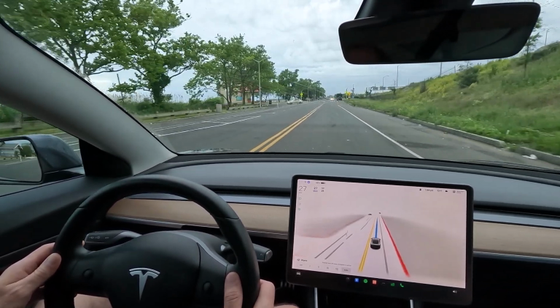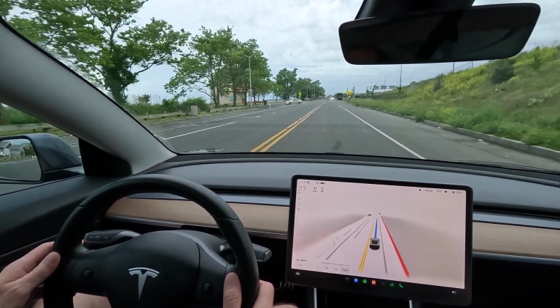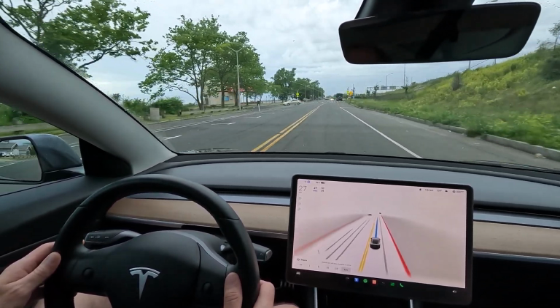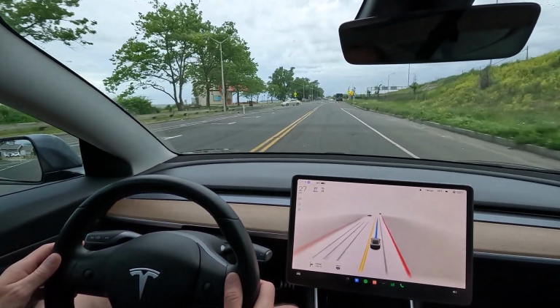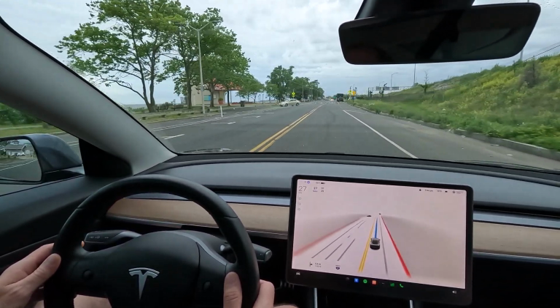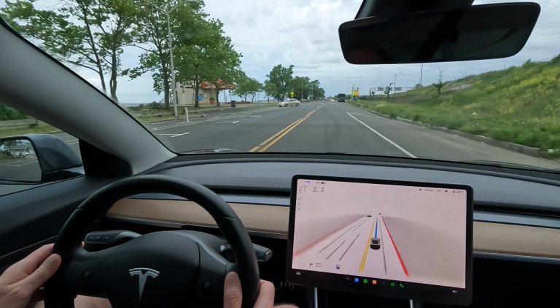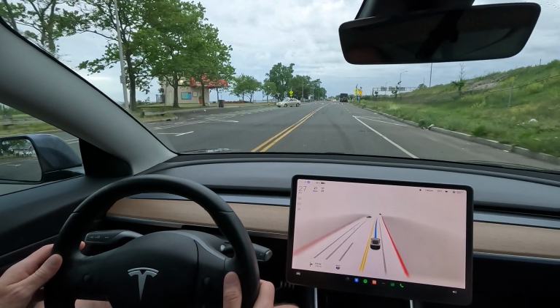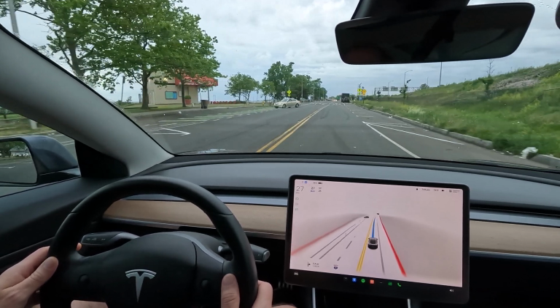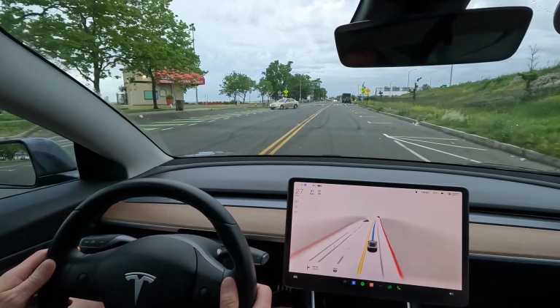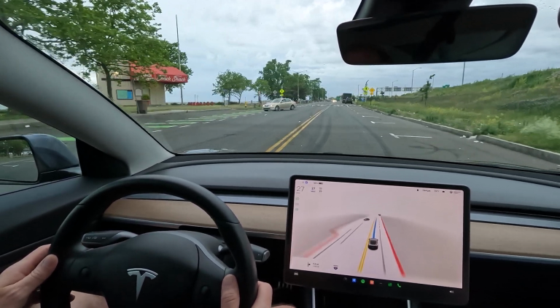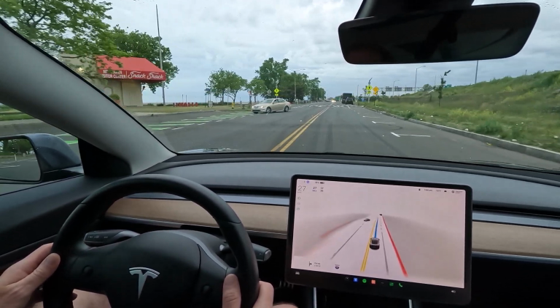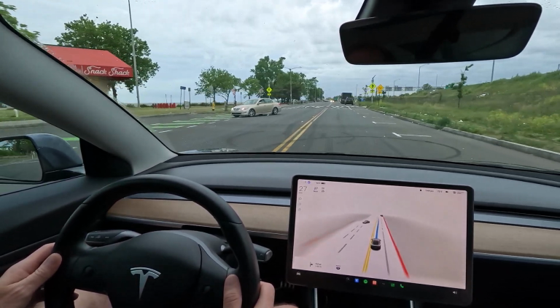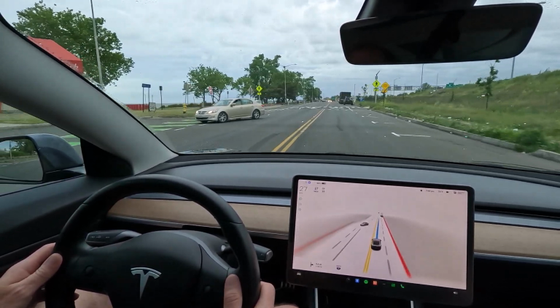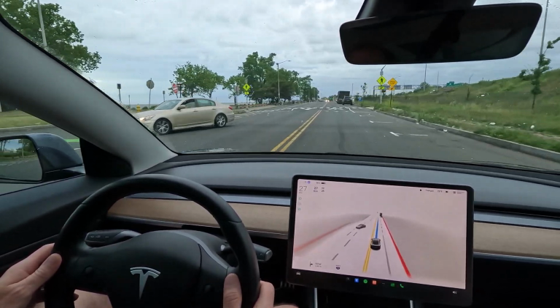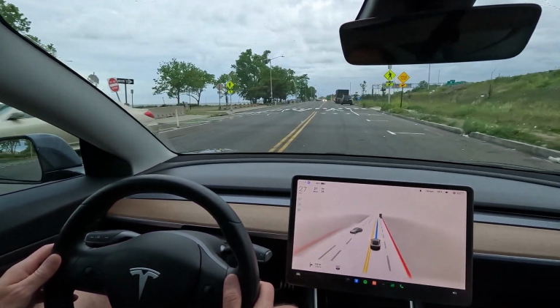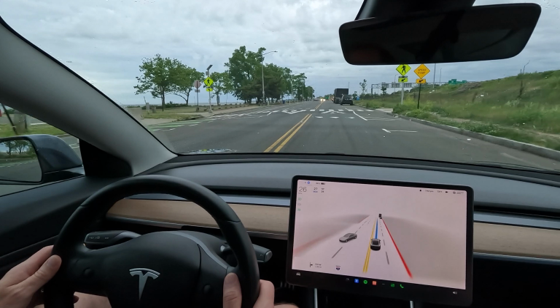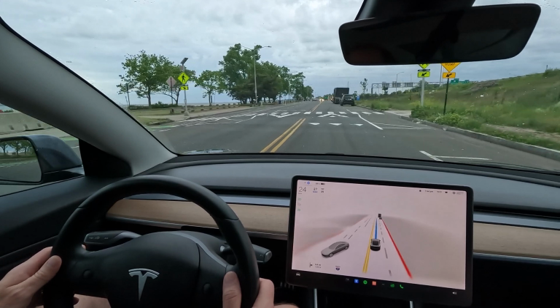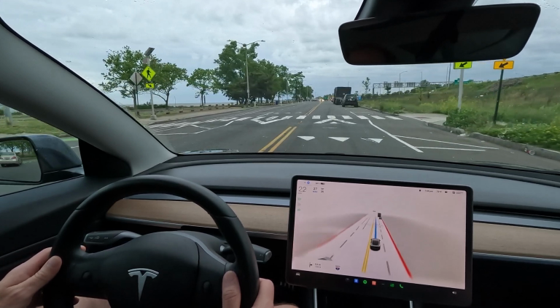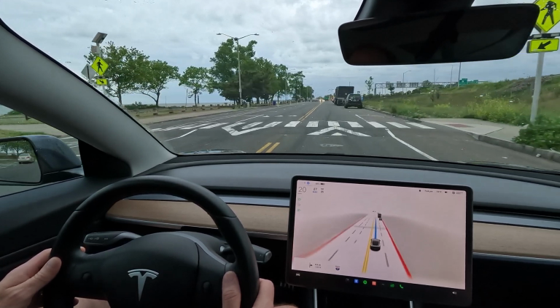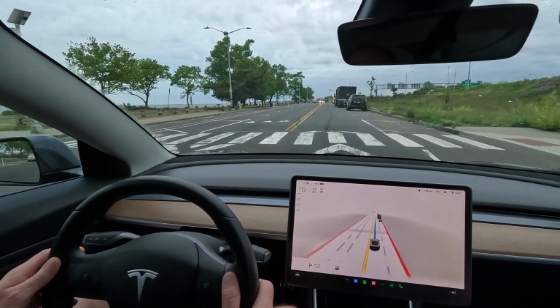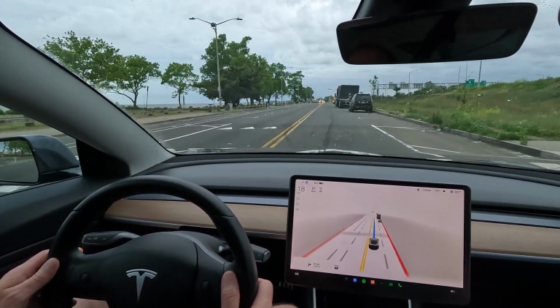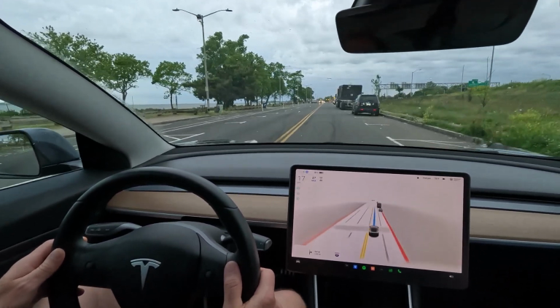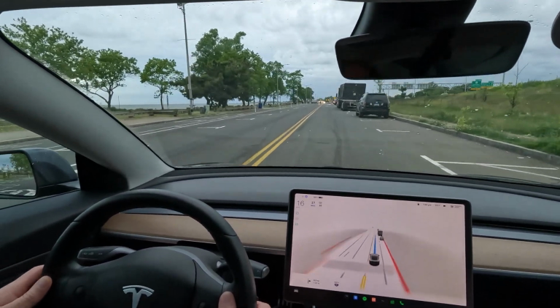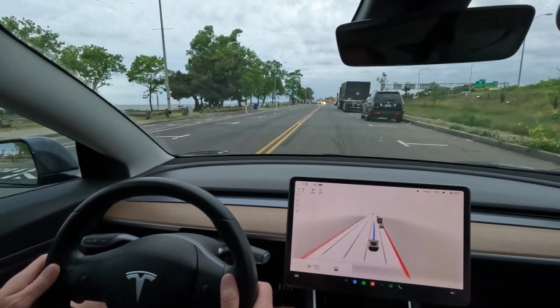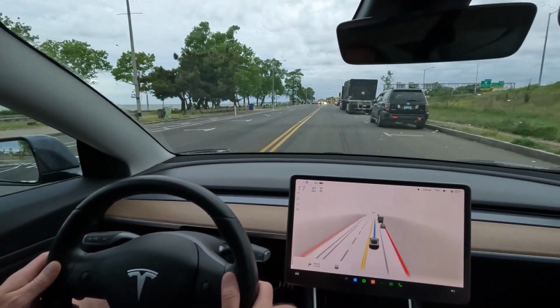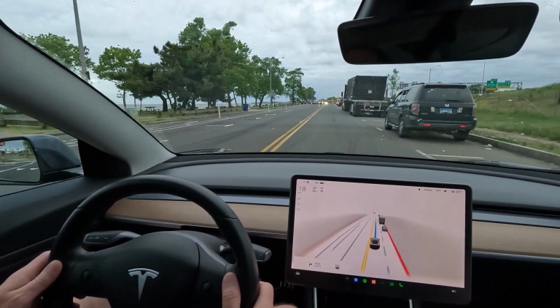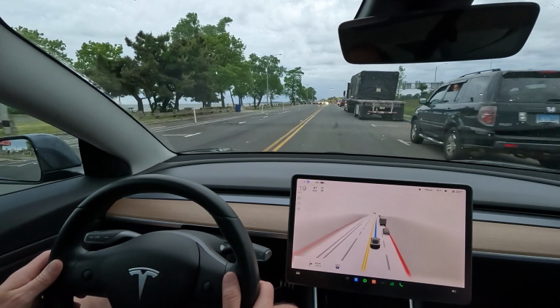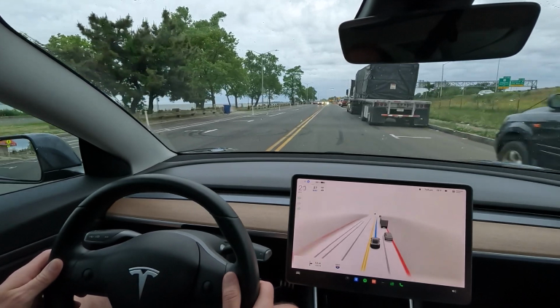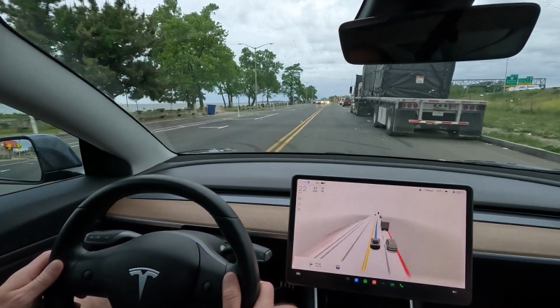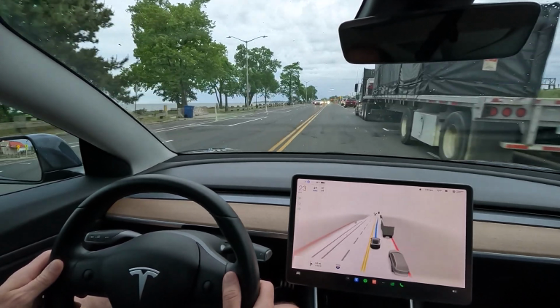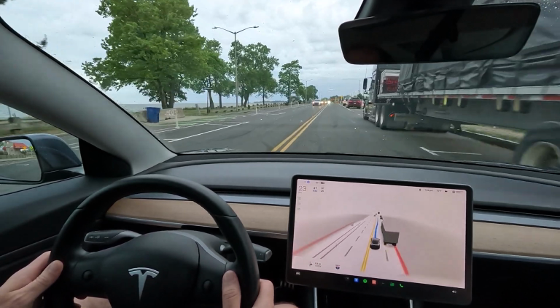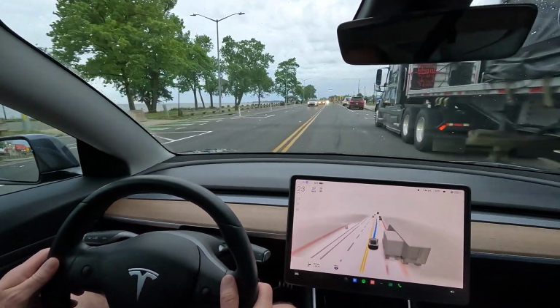The blinker's on for some reason — crosswalk and a speed bump, a little bit fast. One more speed bump, that'll be it. We're at 27, so we're about to see what speed it goes down to, or is it going to hit this at full speed? There we go — it went down to 17 miles an hour. That wasn't bad, it wasn't that uncomfortable. Pretty good job.